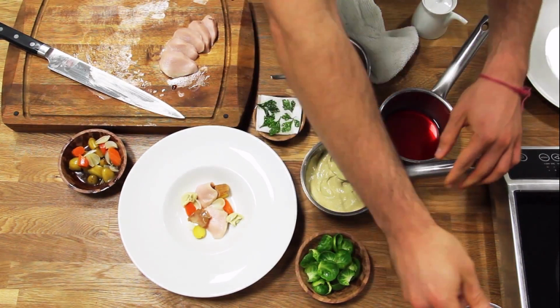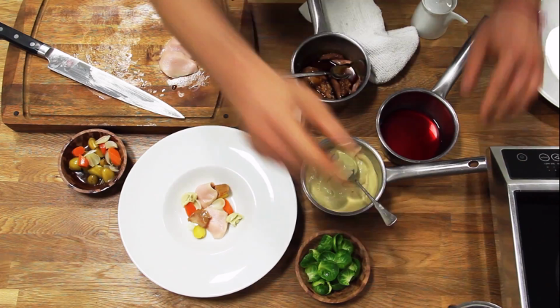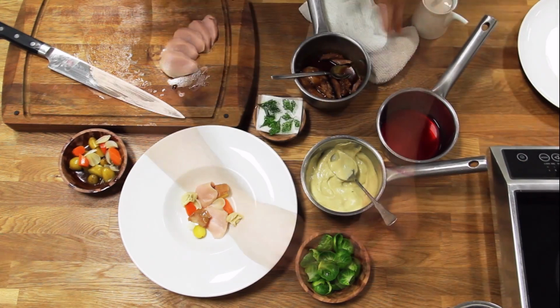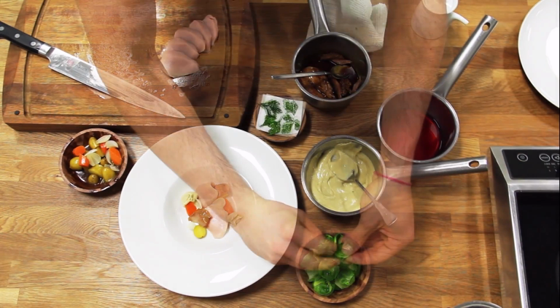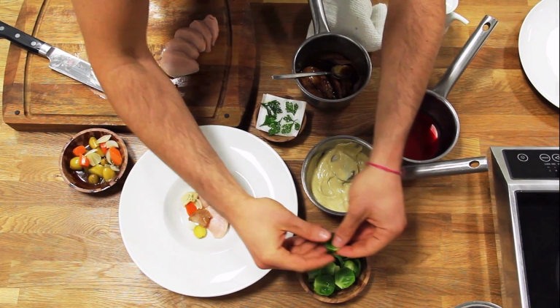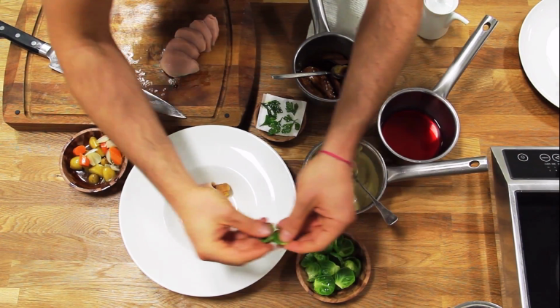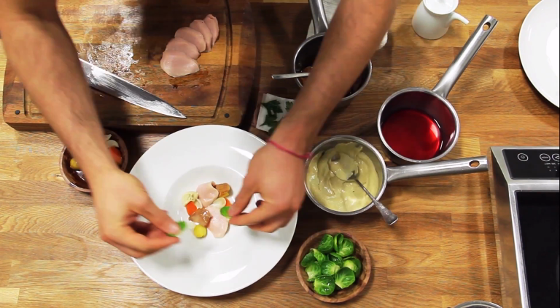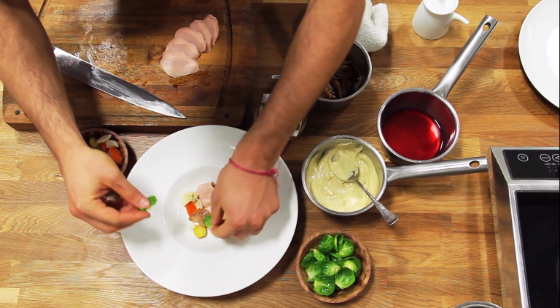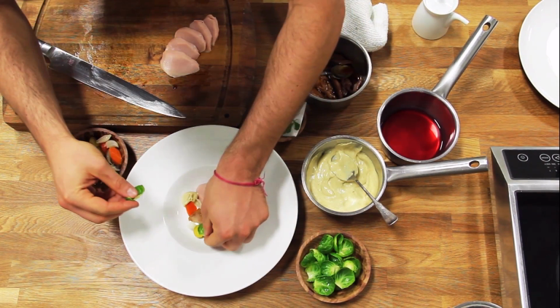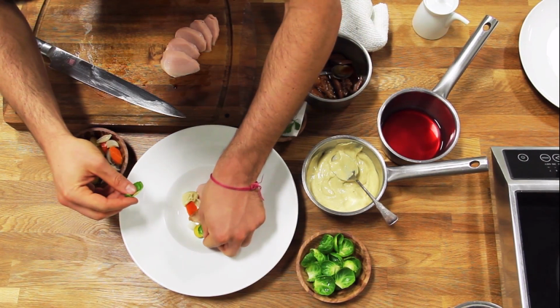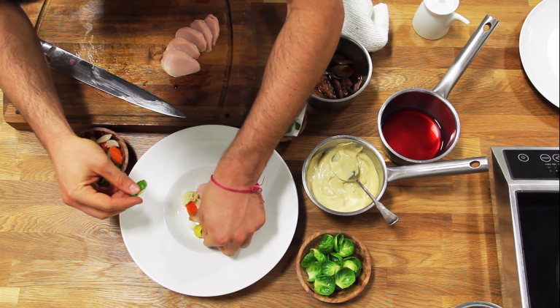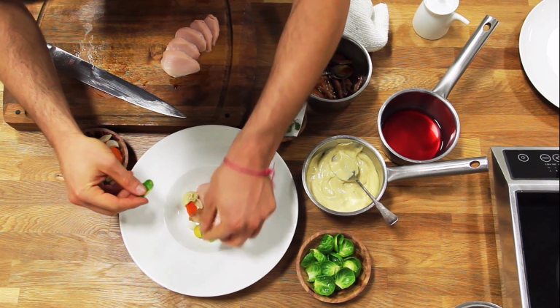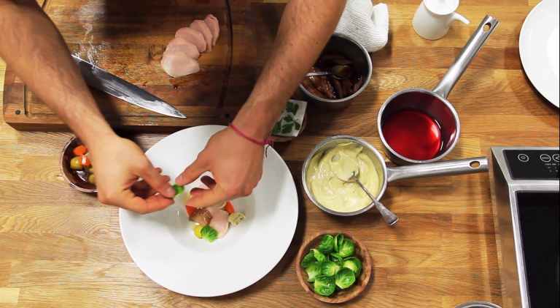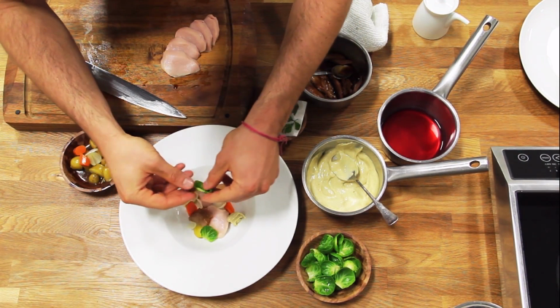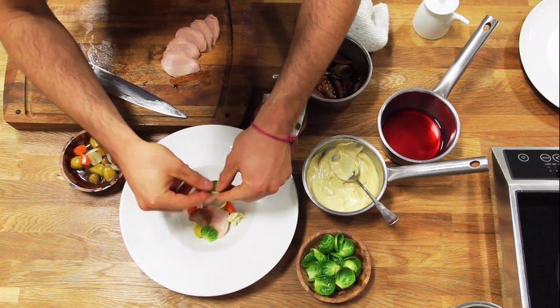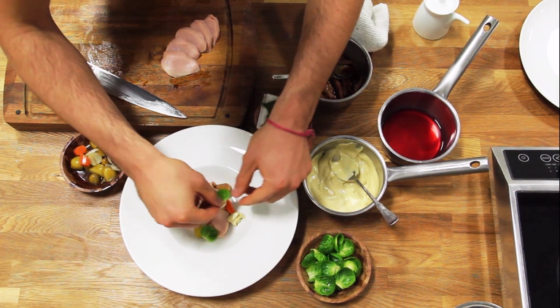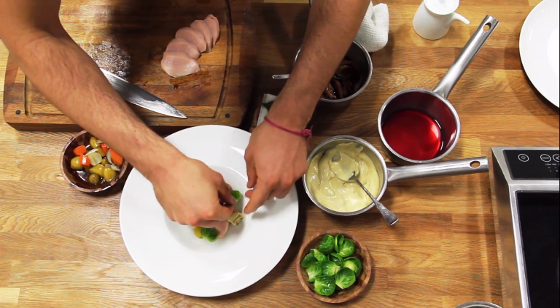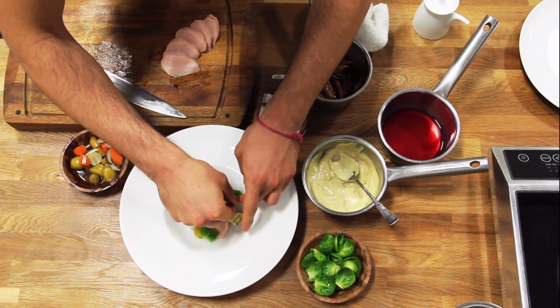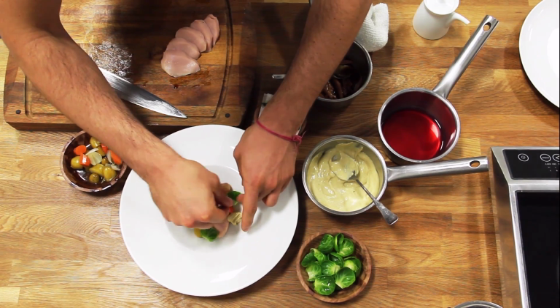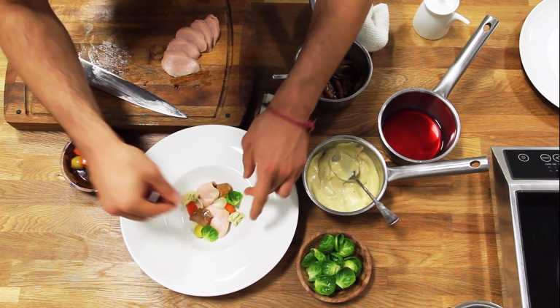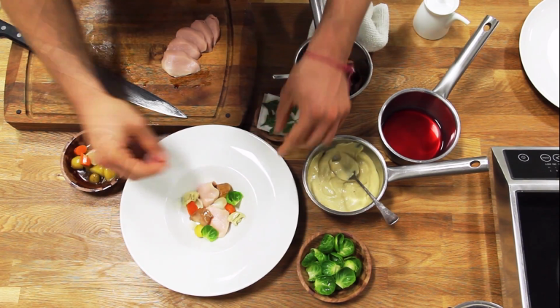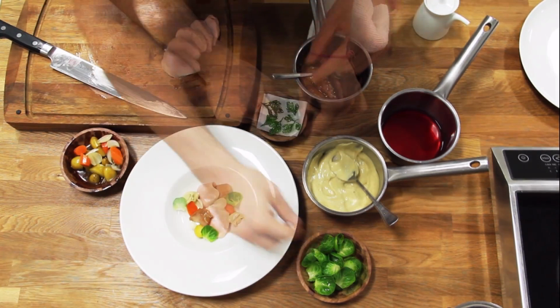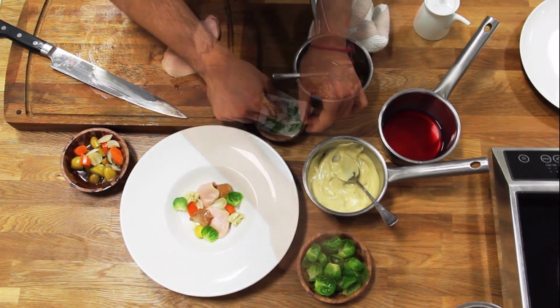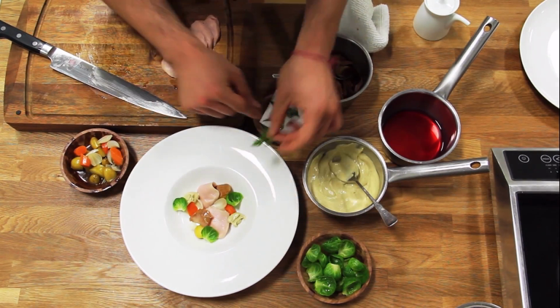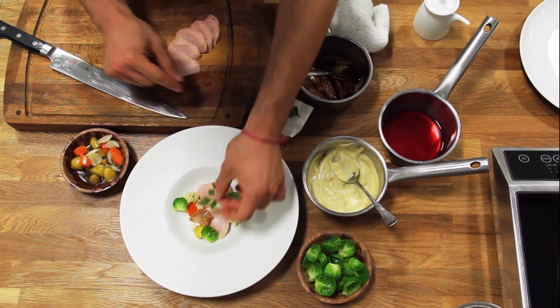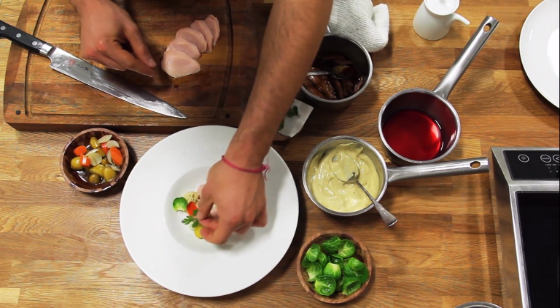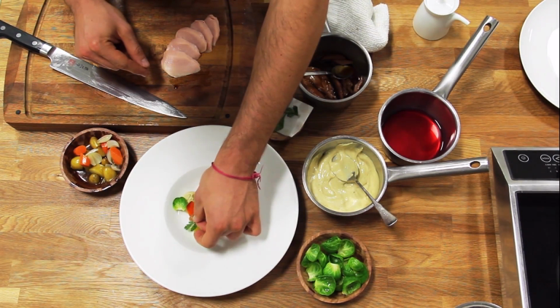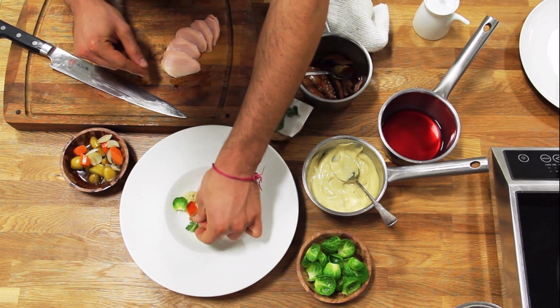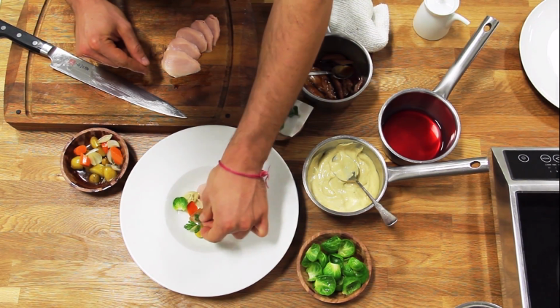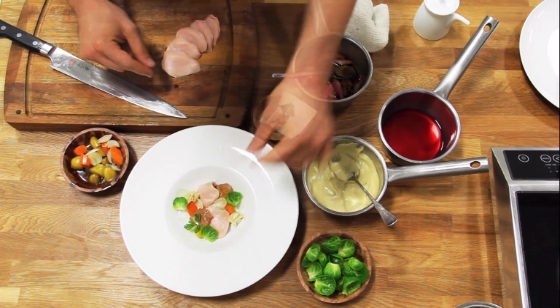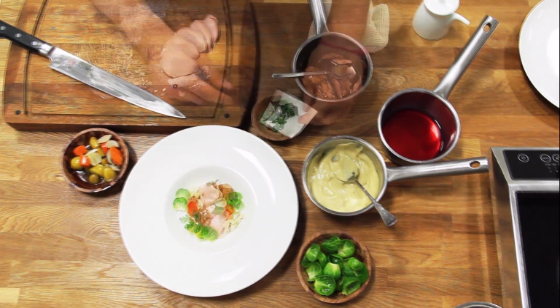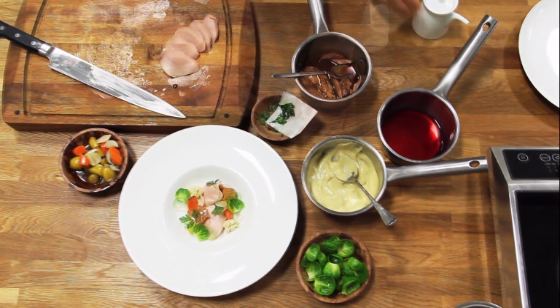A few little Brussels sprout leaves — they've been quickly blanched in salted boiling water. It gives it a little bit of color and a little bit of freshness. A few microwave fried herbs, a little parsley.